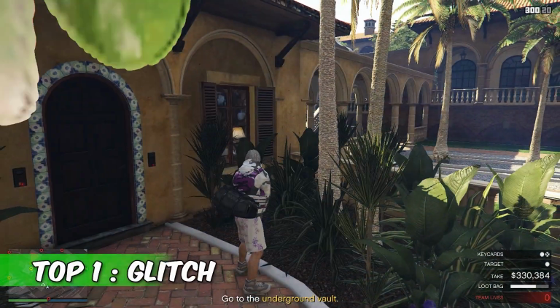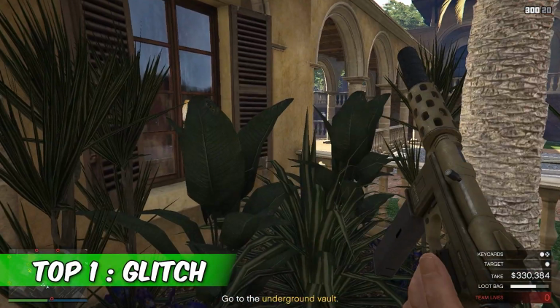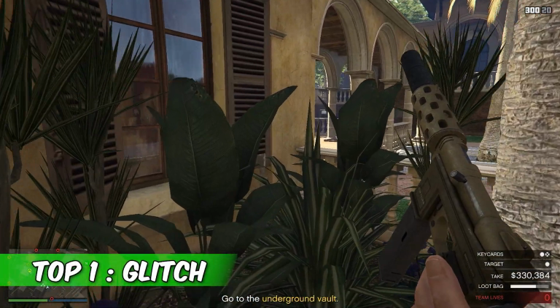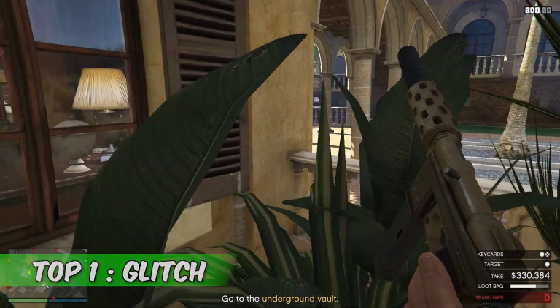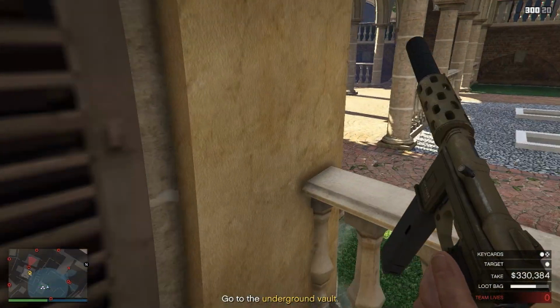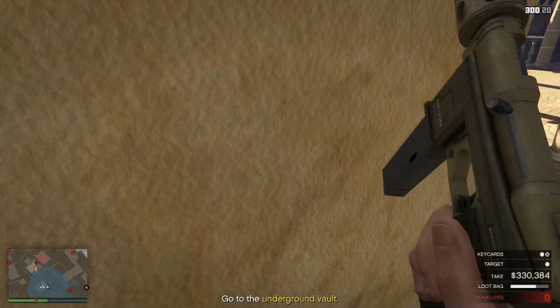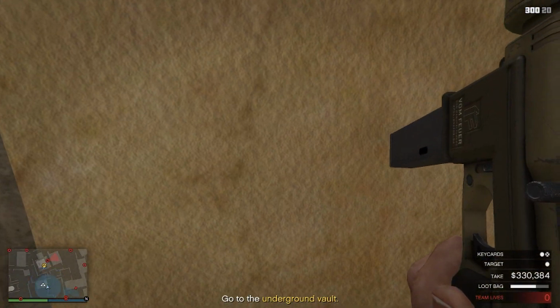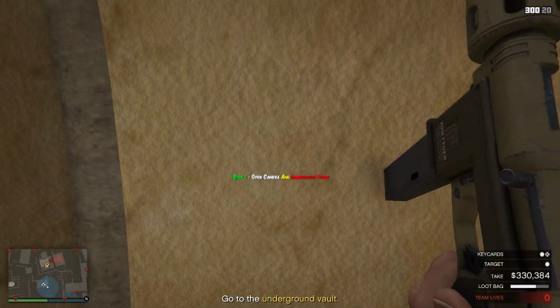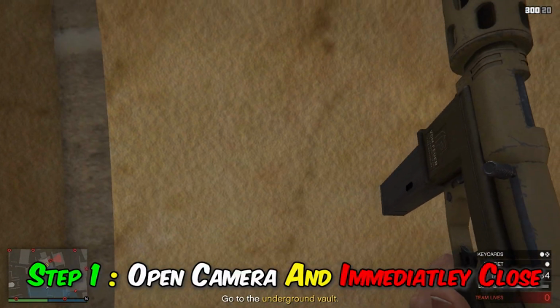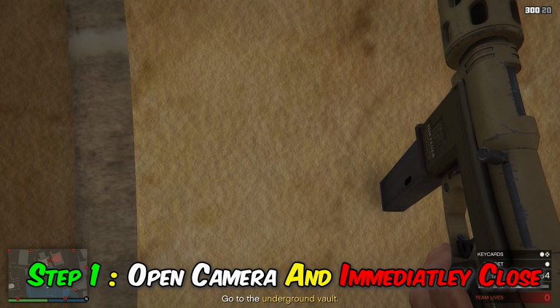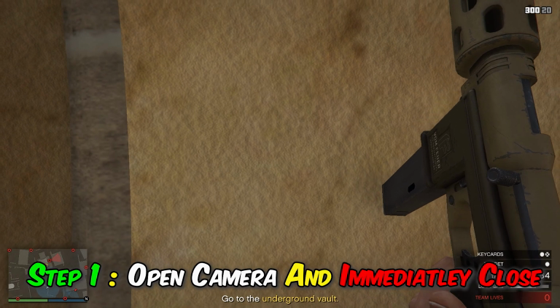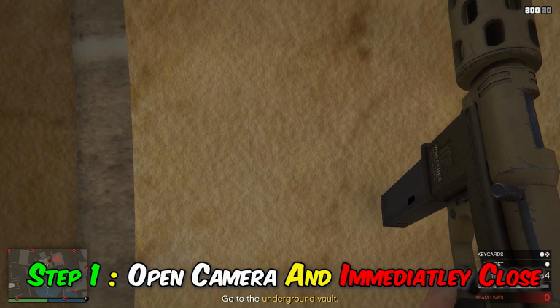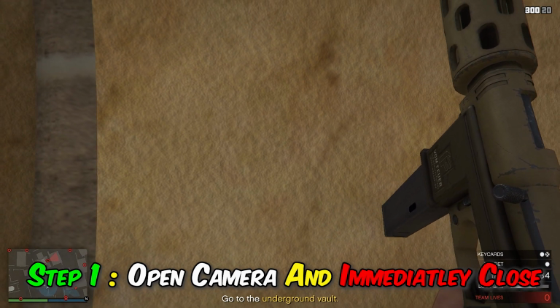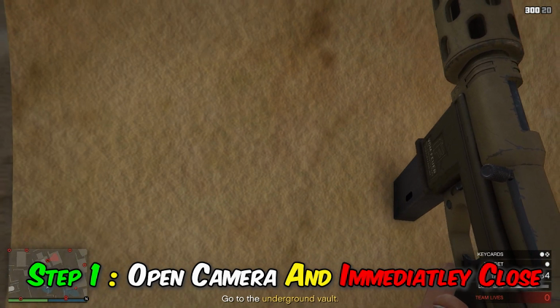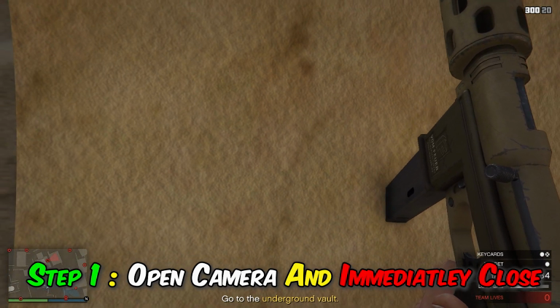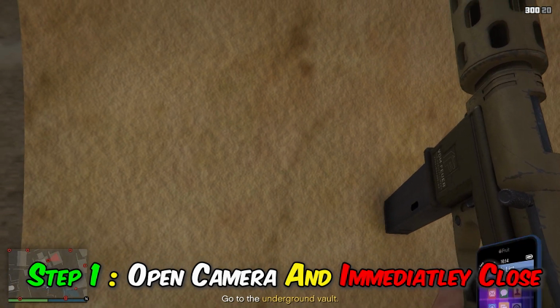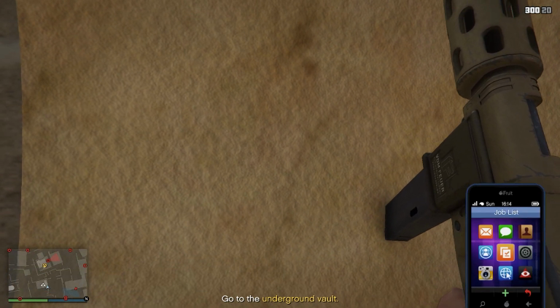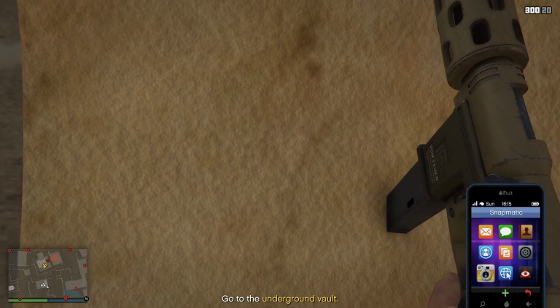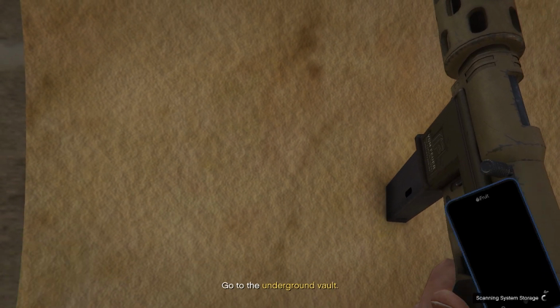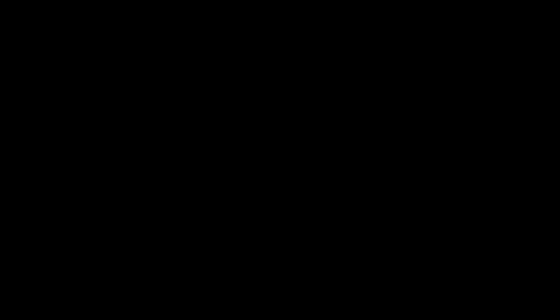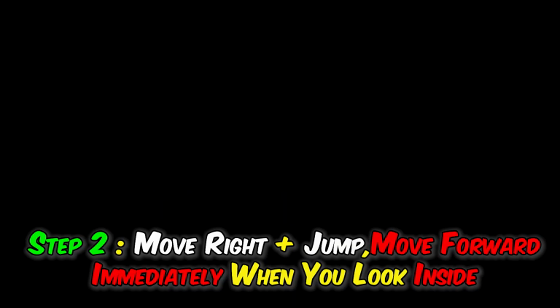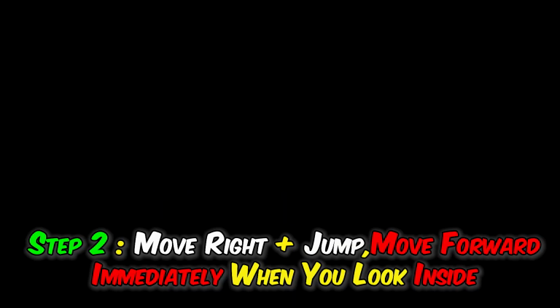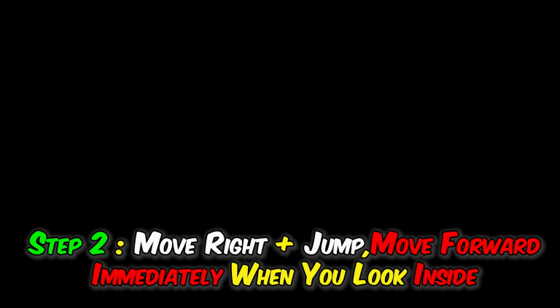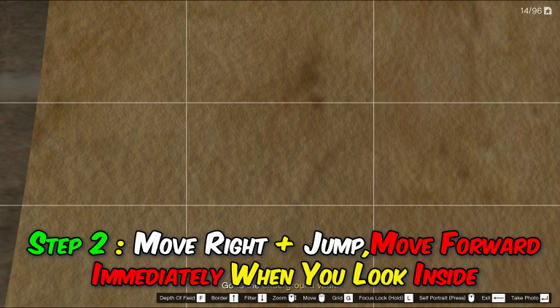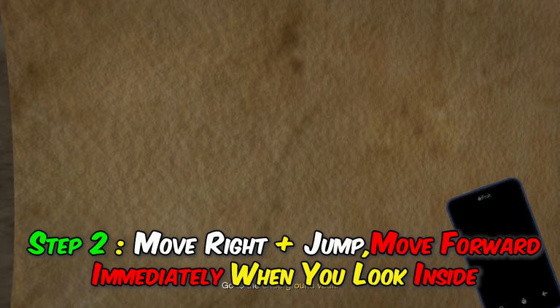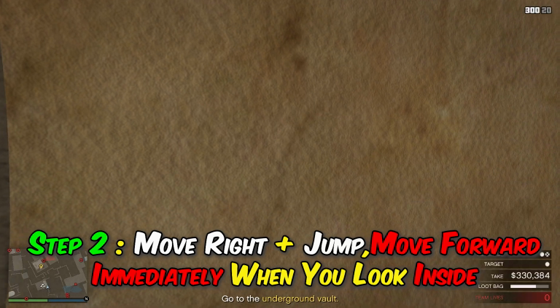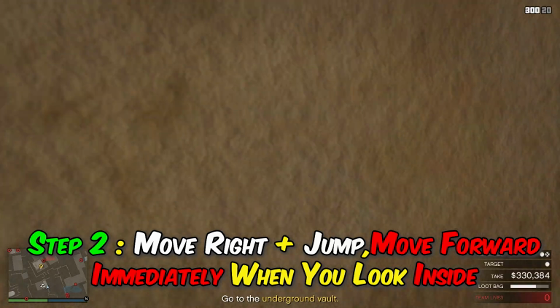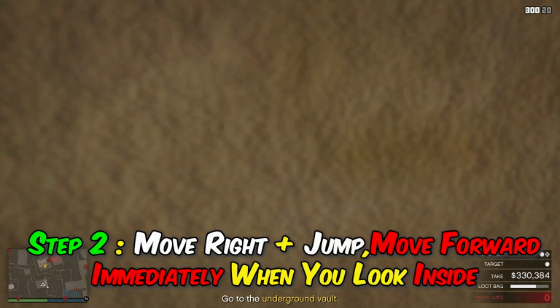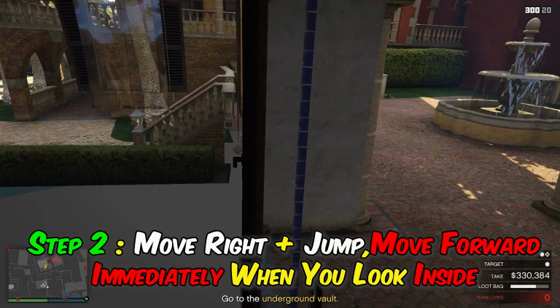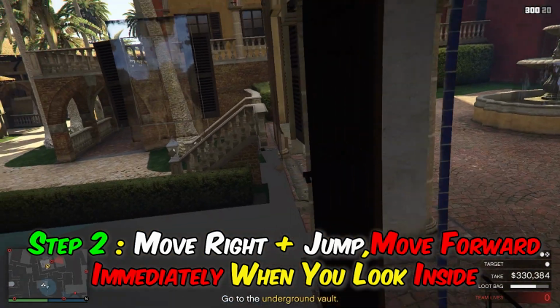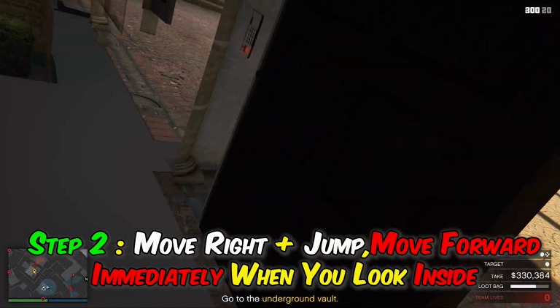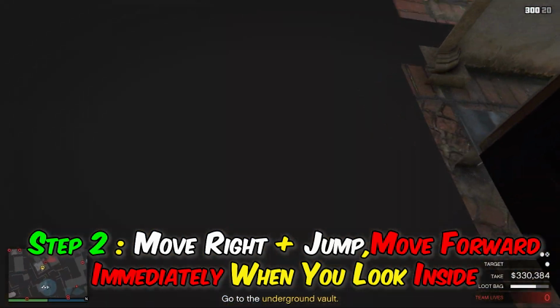Top 1 glitch. Step 1: open camera and immediately close. Step 2: move right plus jump, then move forward immediately when you look inside.